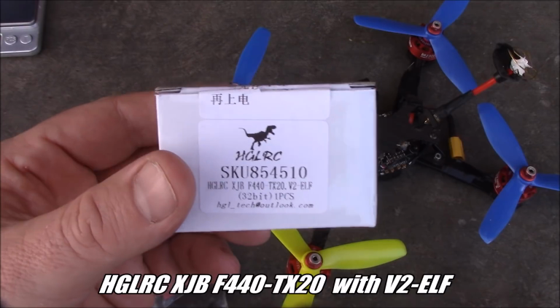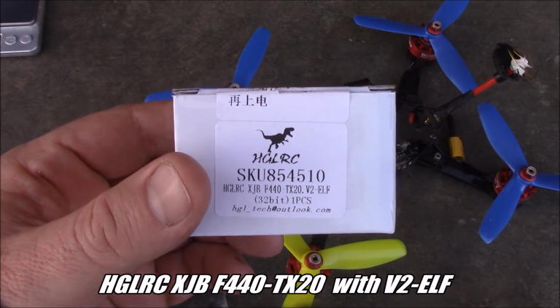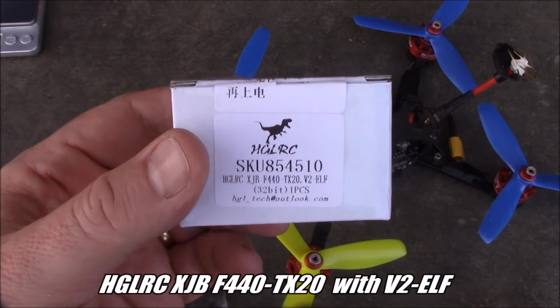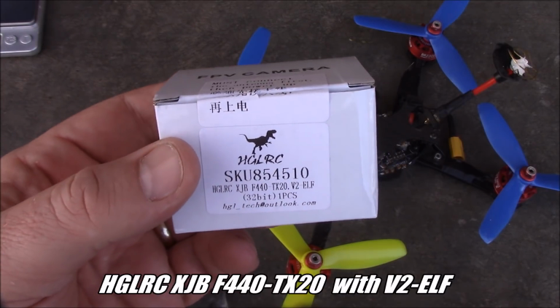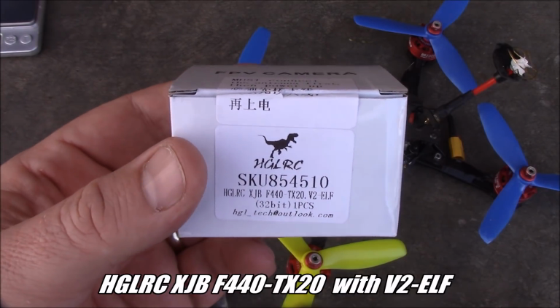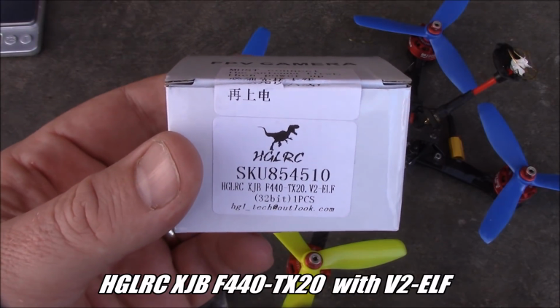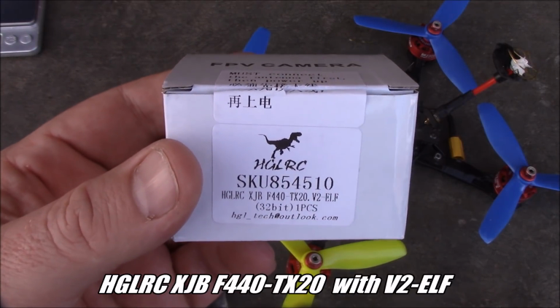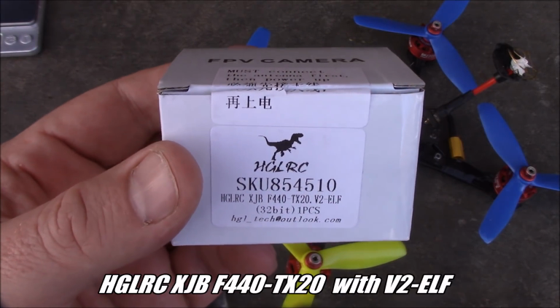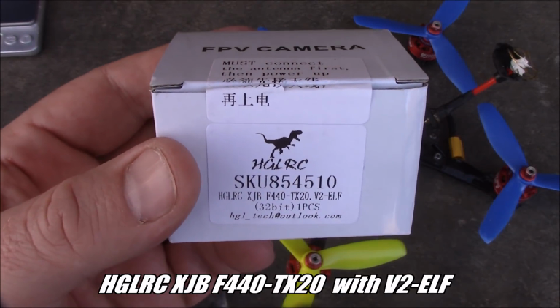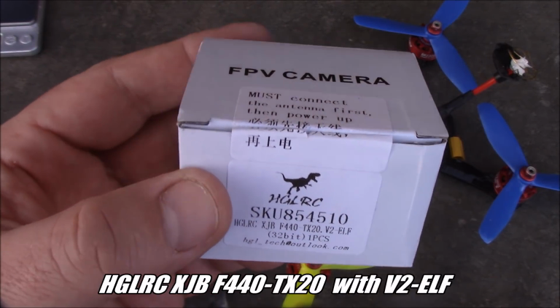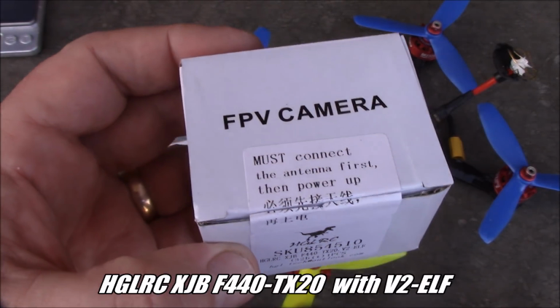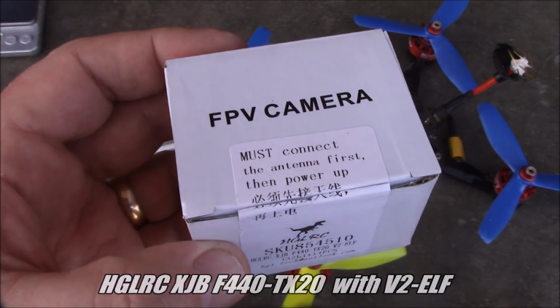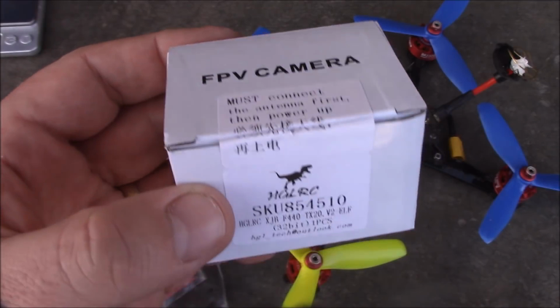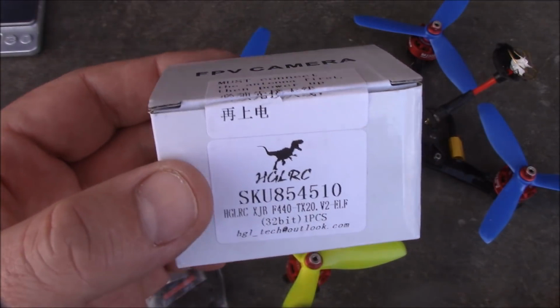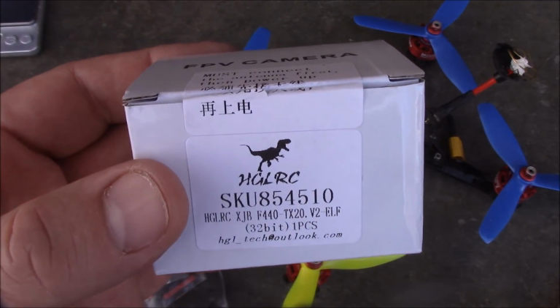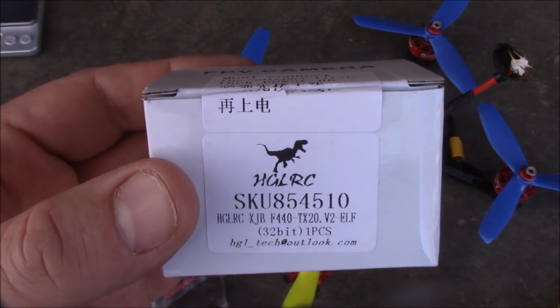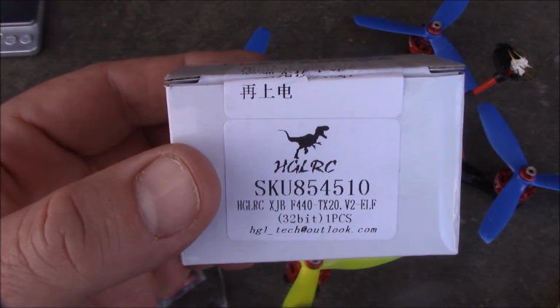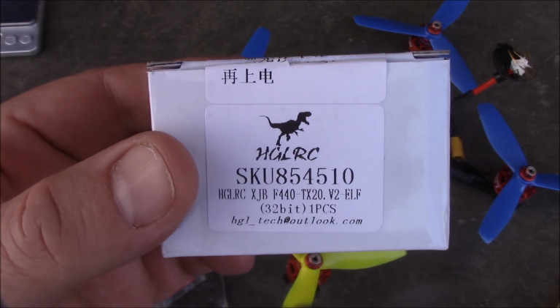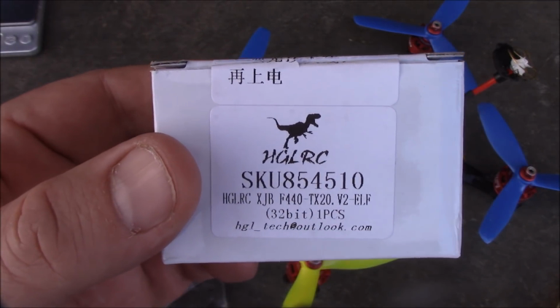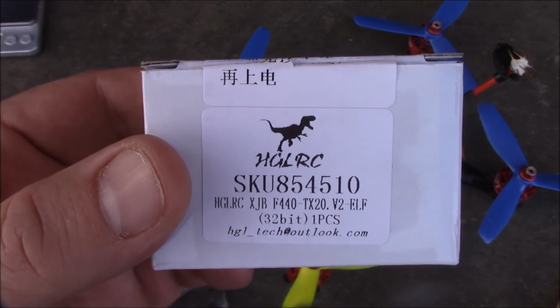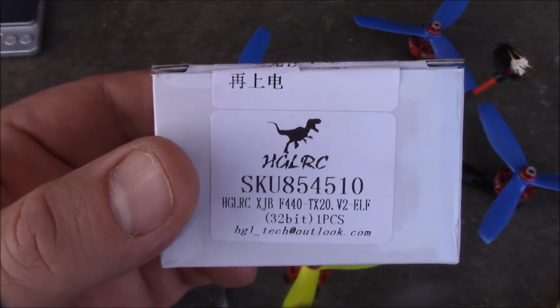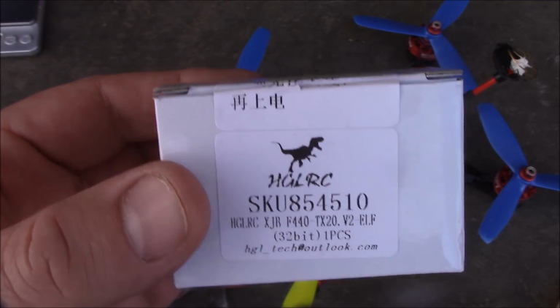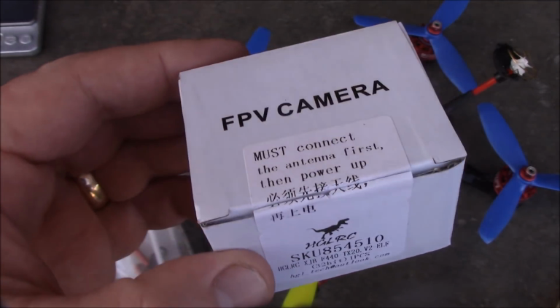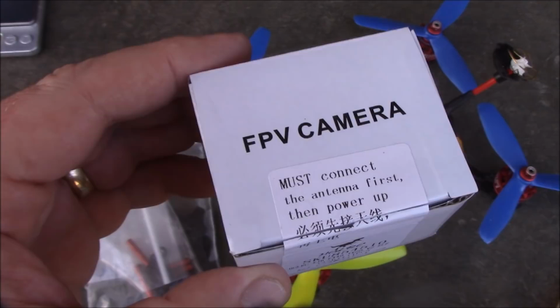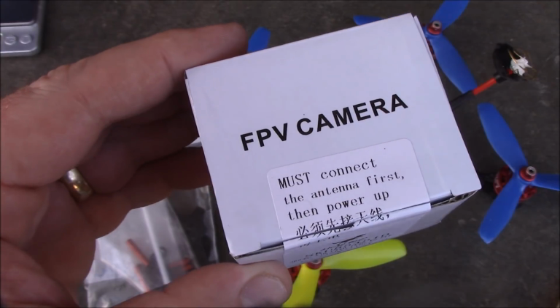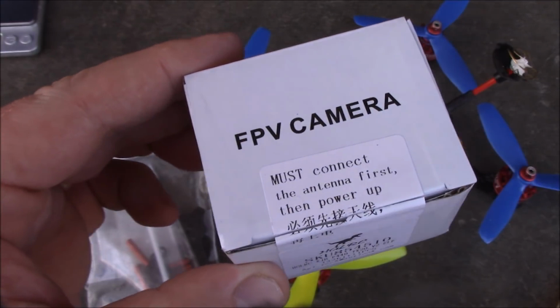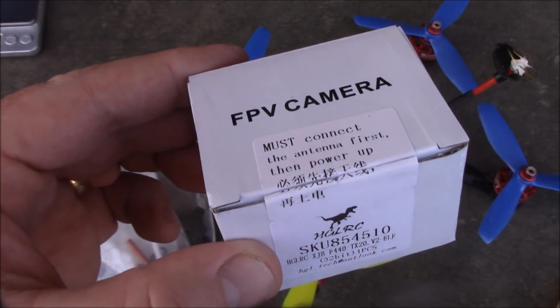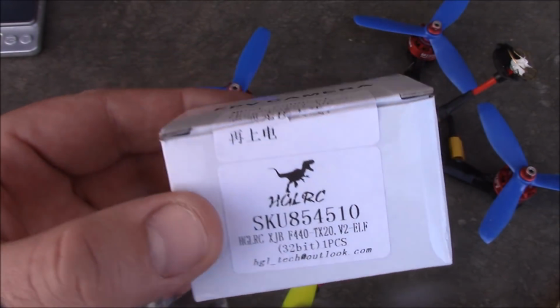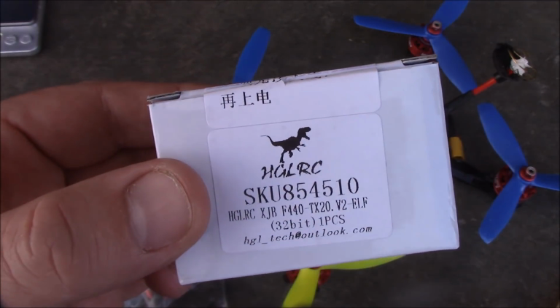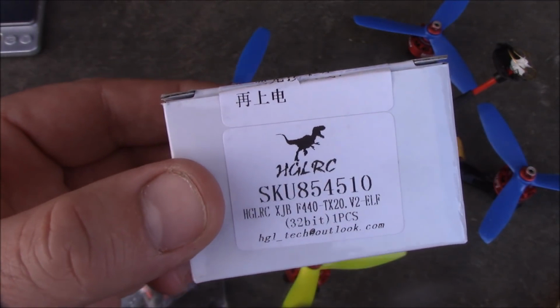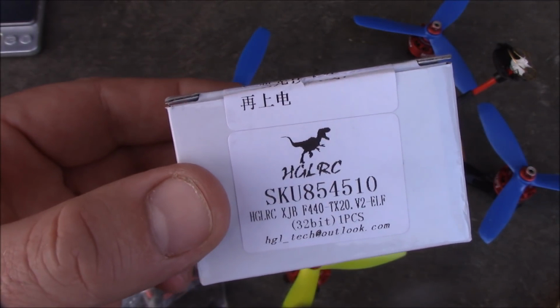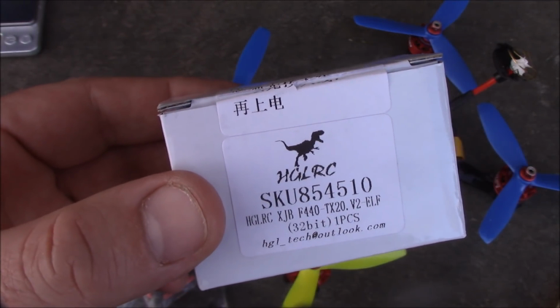This is a 20x20 flight board. I've mentioned 20x20 flight boards in a lot of my recent videos and I've been saying how I think a lot more frames are going to go to 20x20 only, so I thought I'd show you one of these stacks.